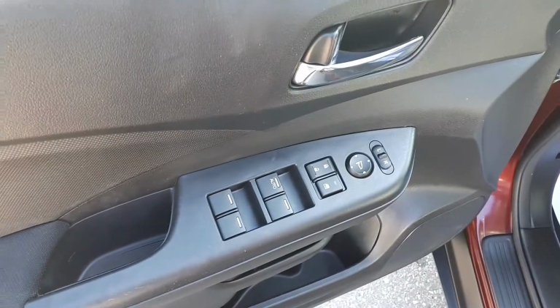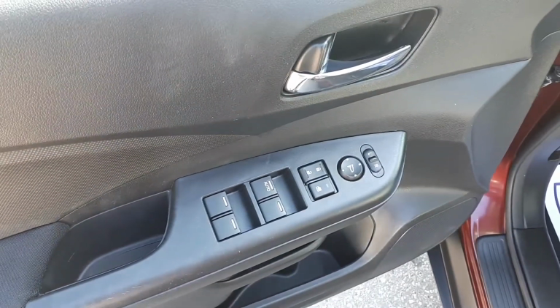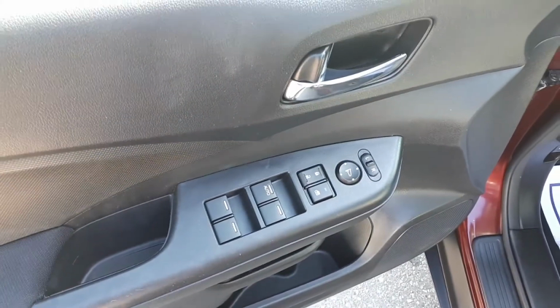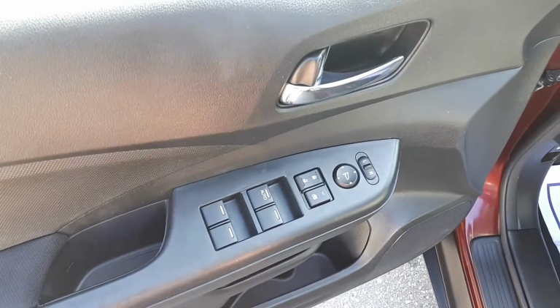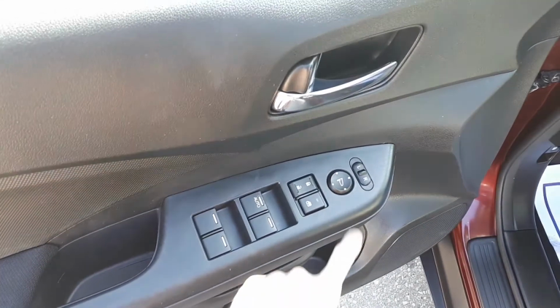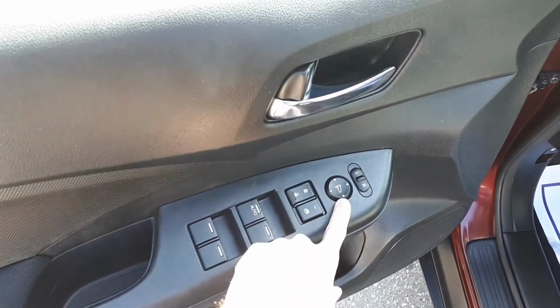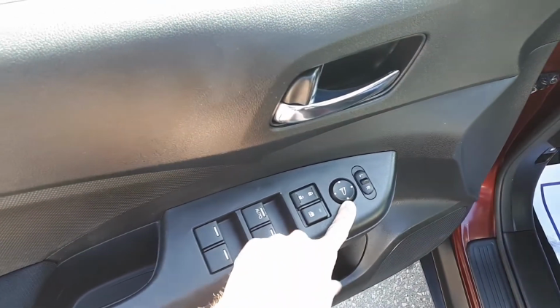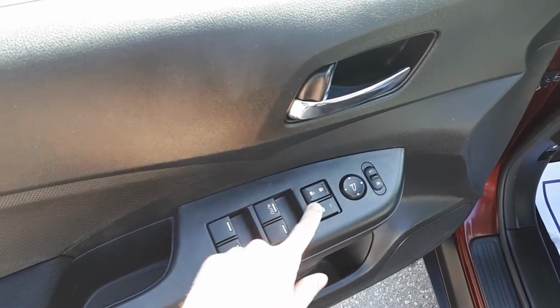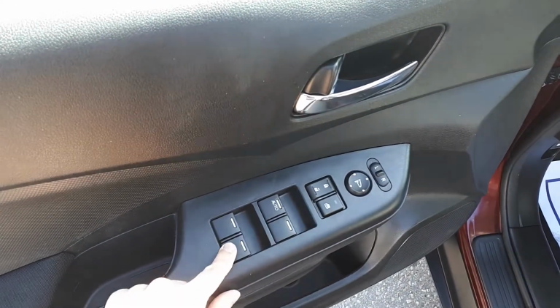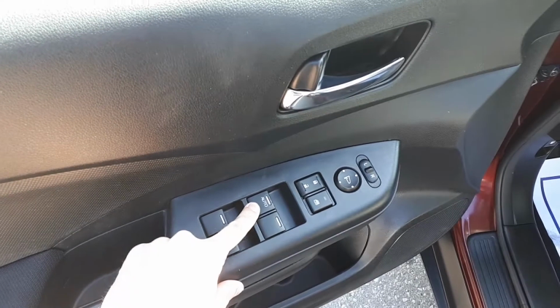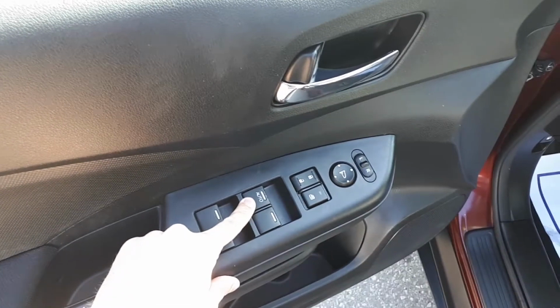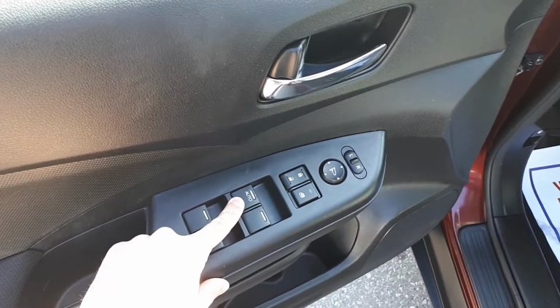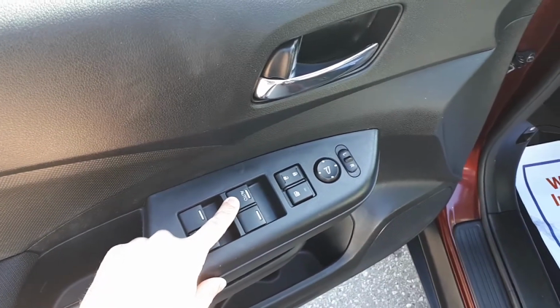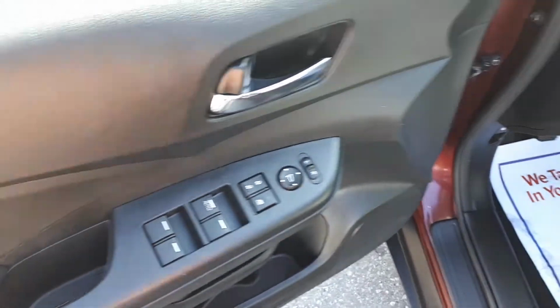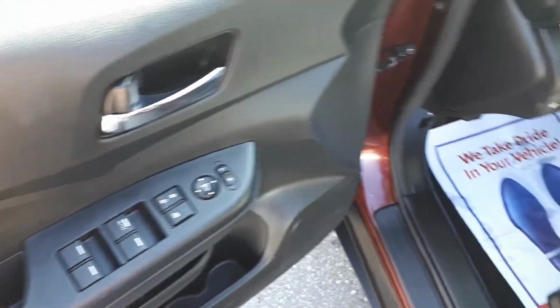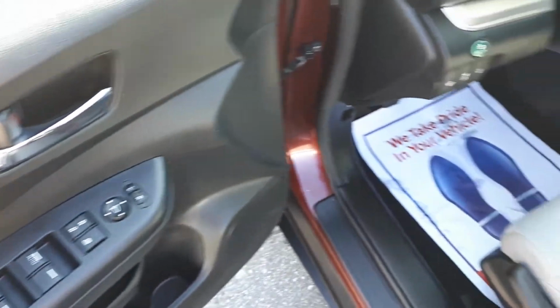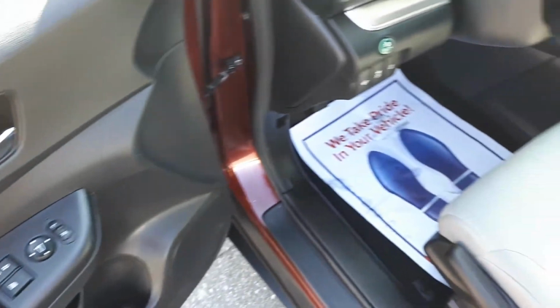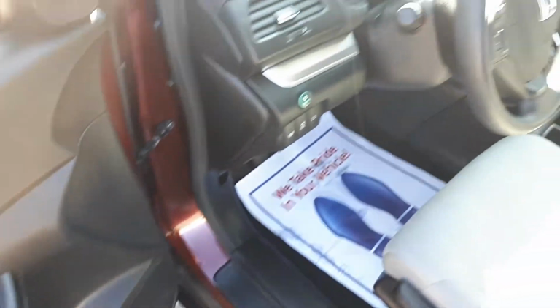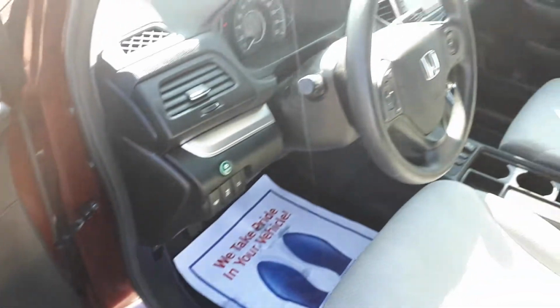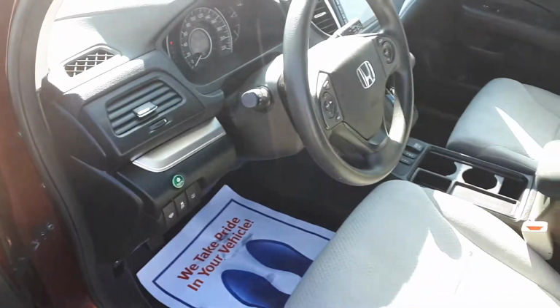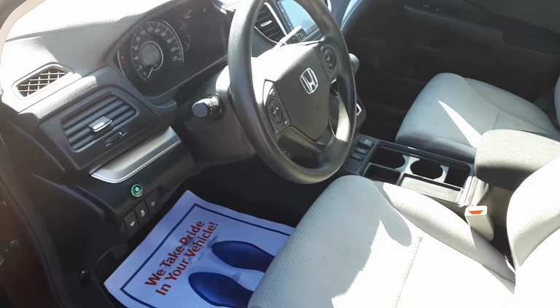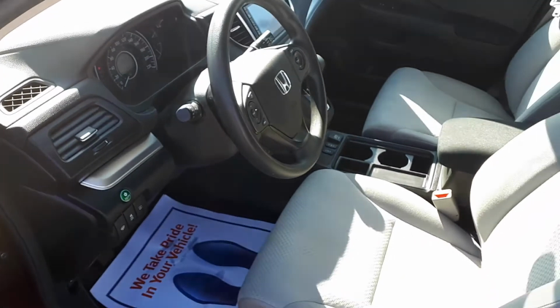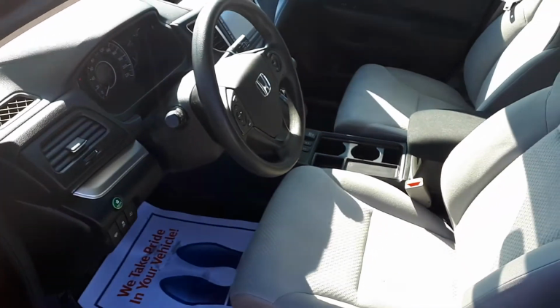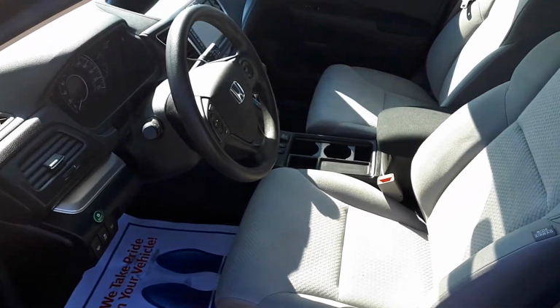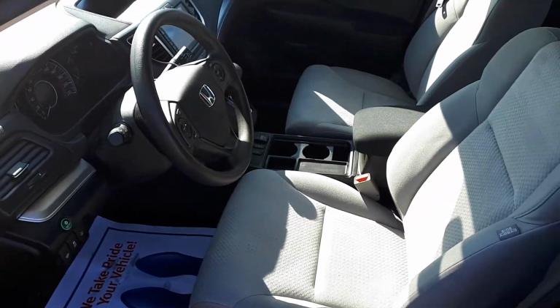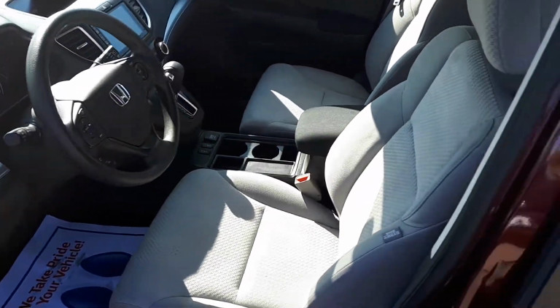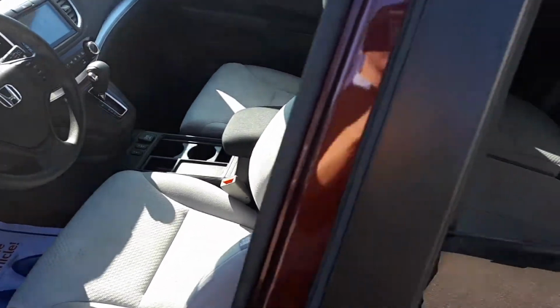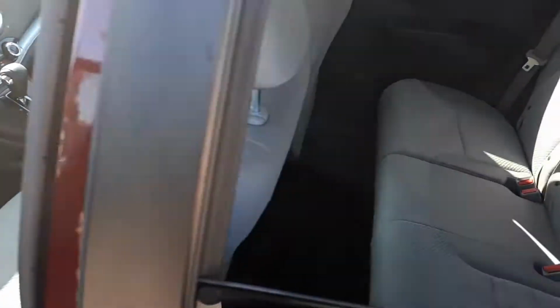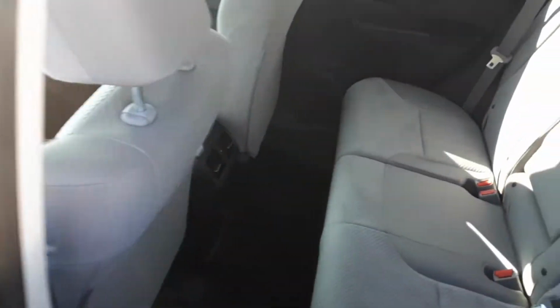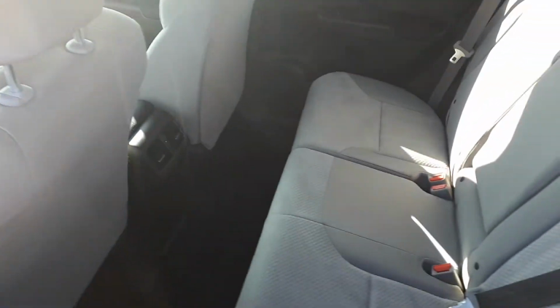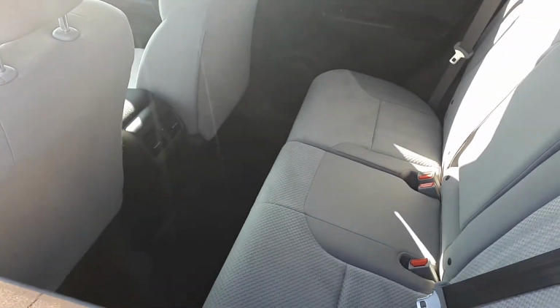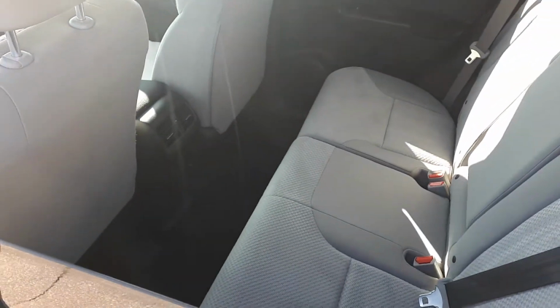Starting with the driver's side door, this vehicle has power mirrors, locks, and windows with an automatic driver's side window. It can seat up to five passengers with two seats in the front and another three seats in the rear.